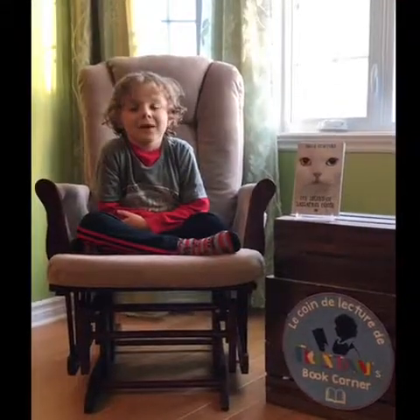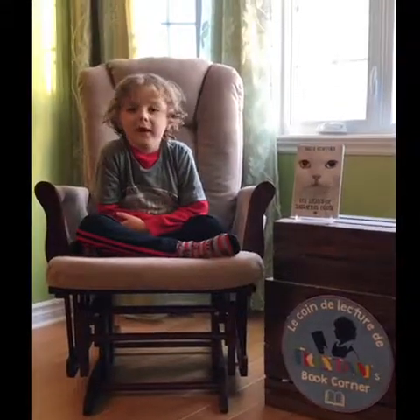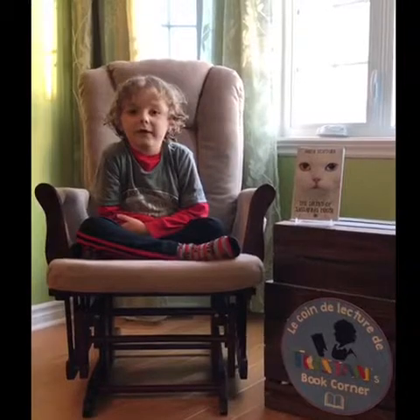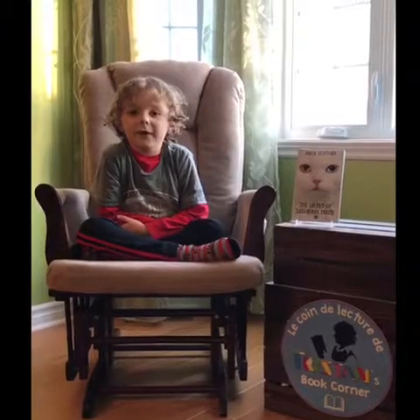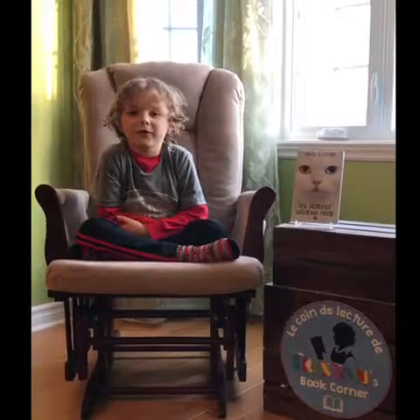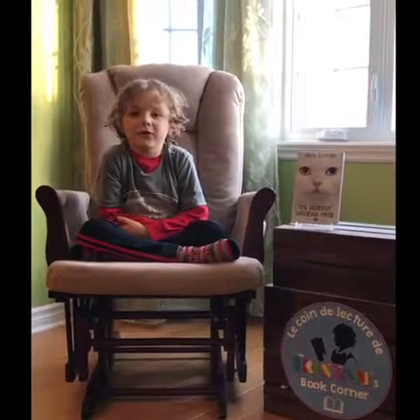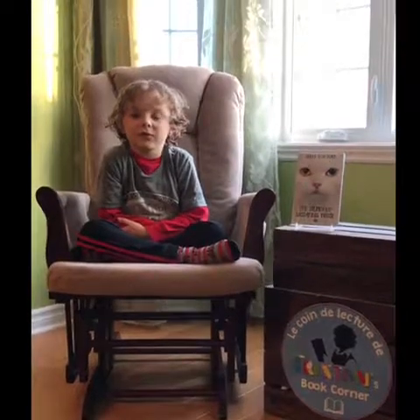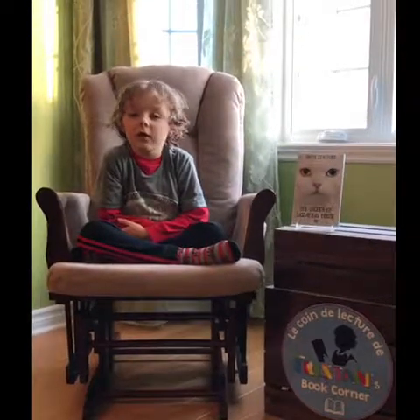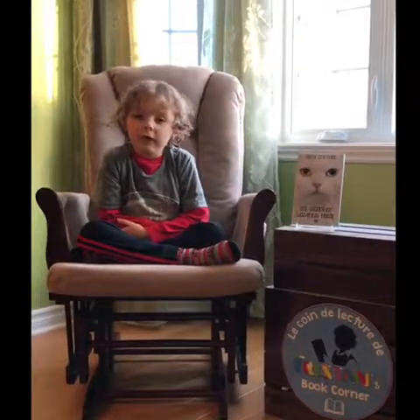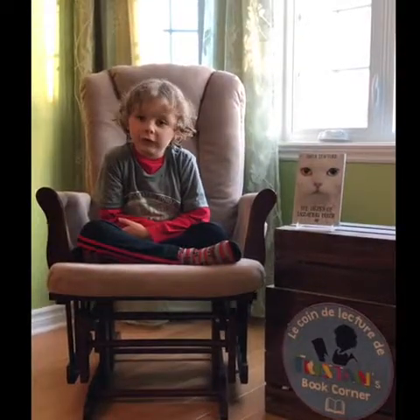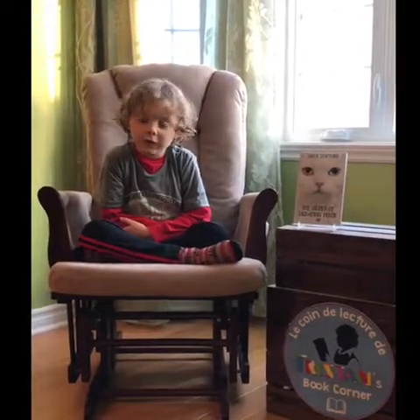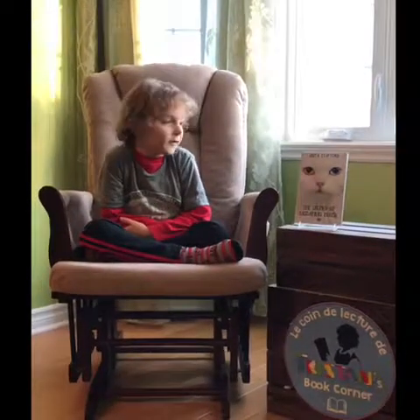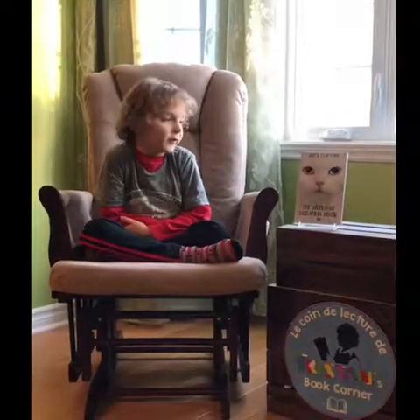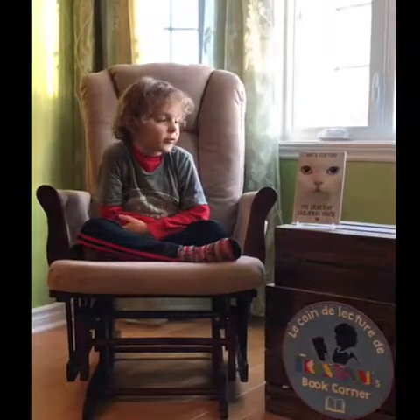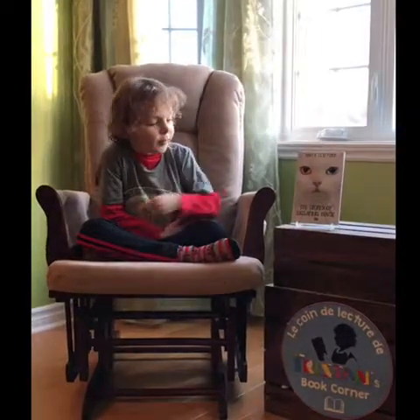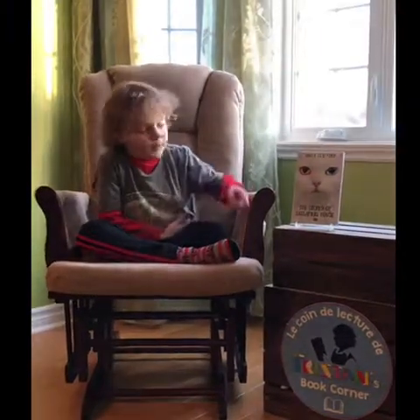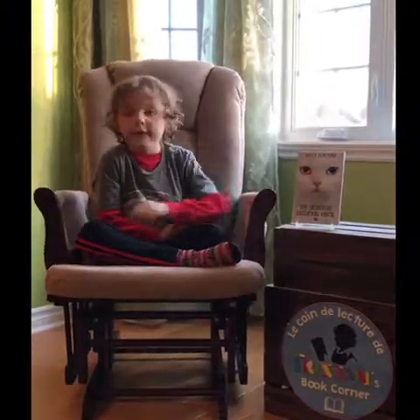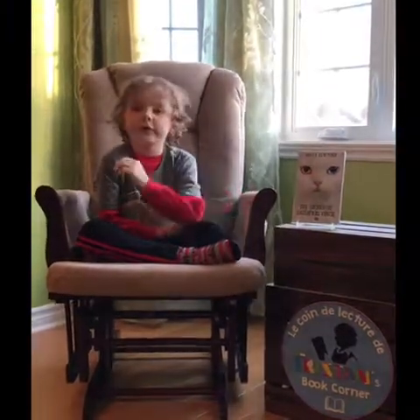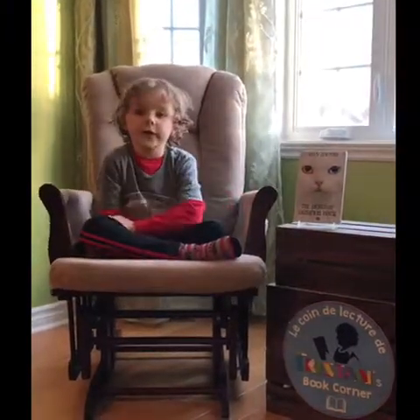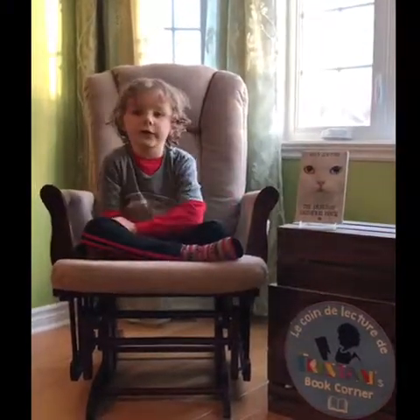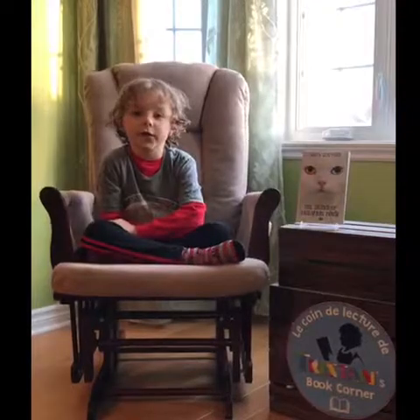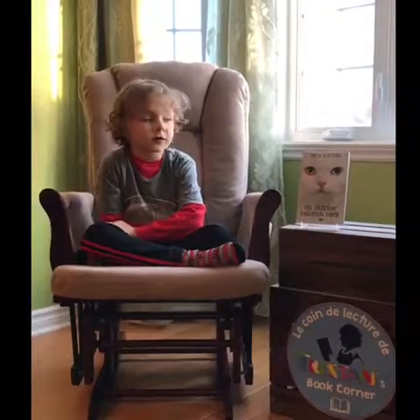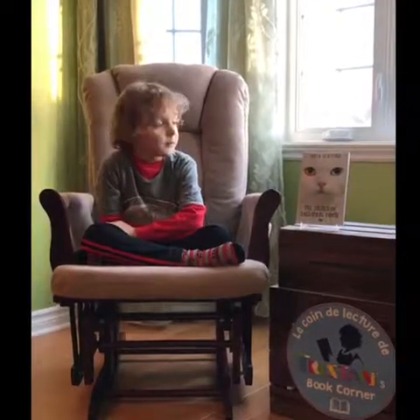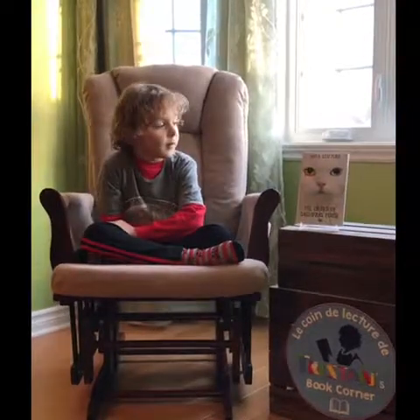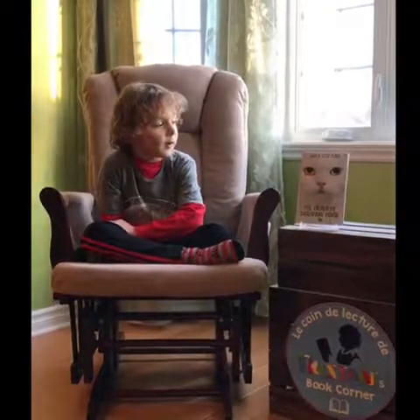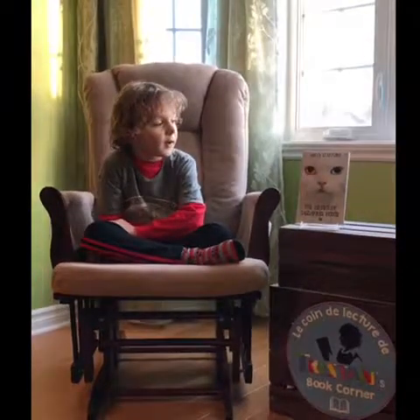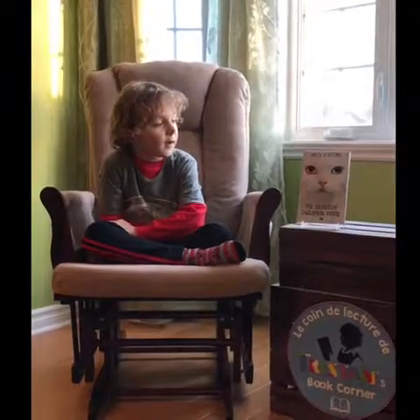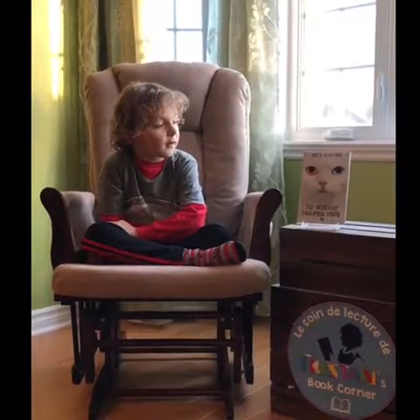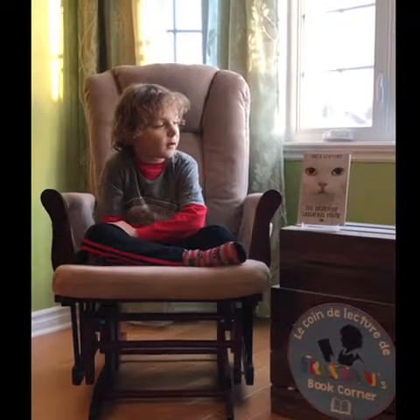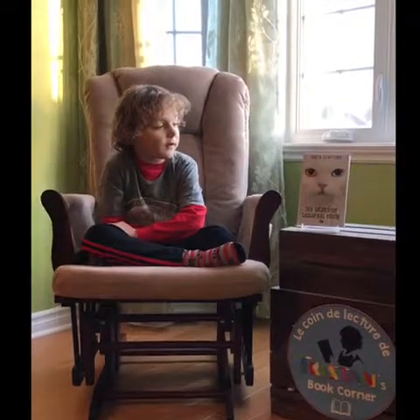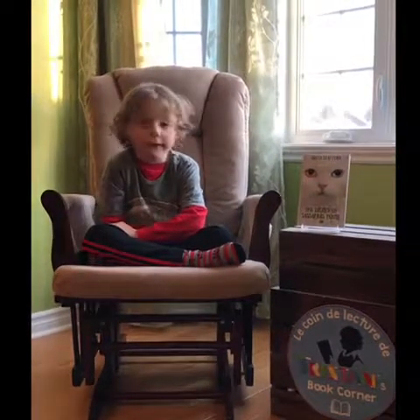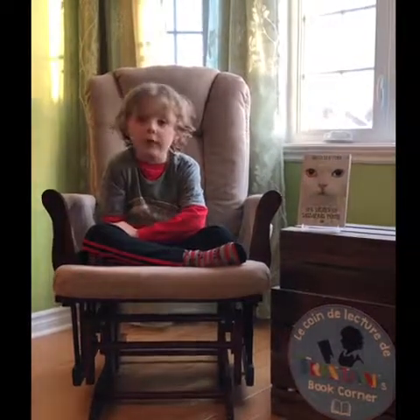Hi guys, welcome back to Tristan Book Corner. This week I'm going to be talking to you about The Legend of Sassafras House by Anton Safford.